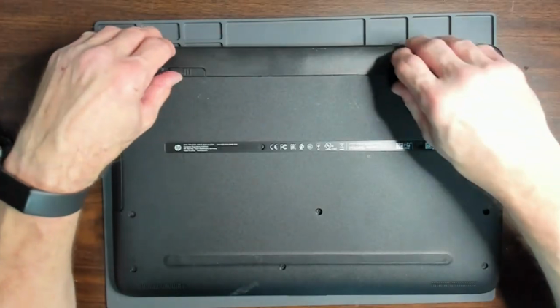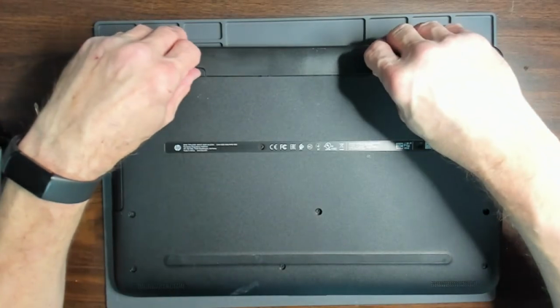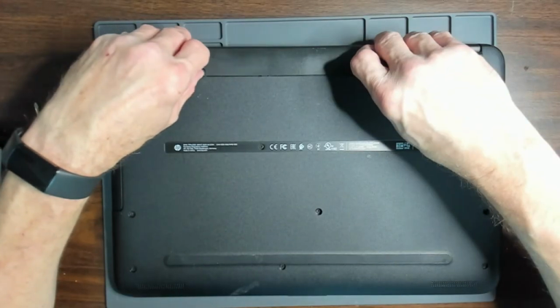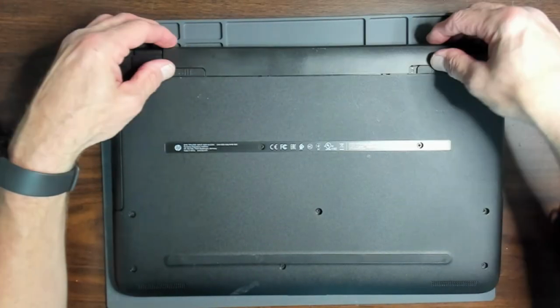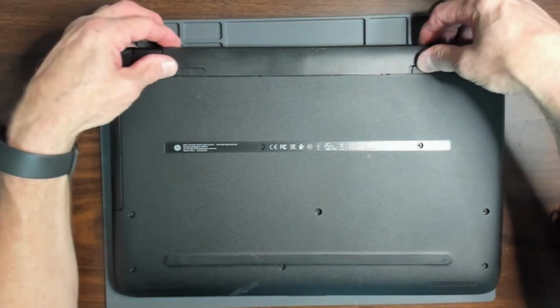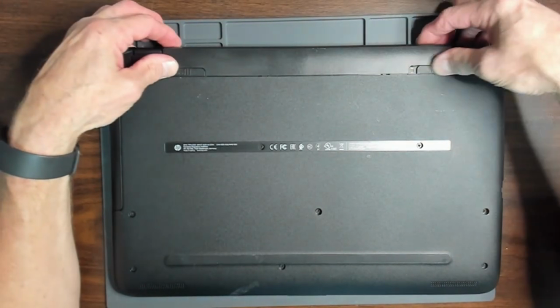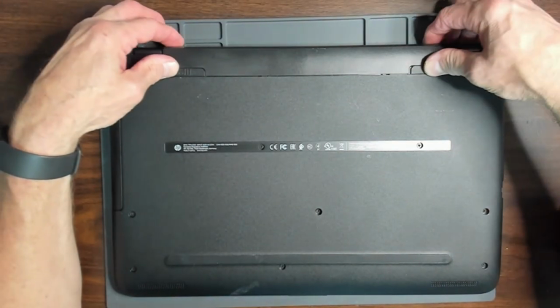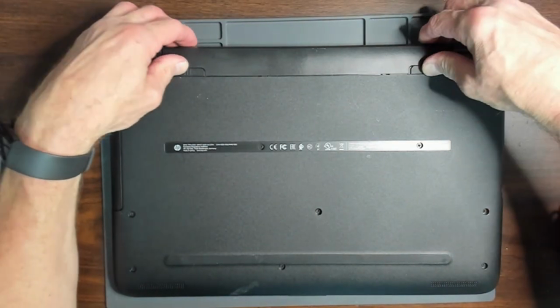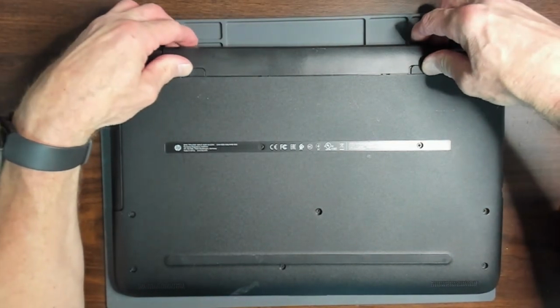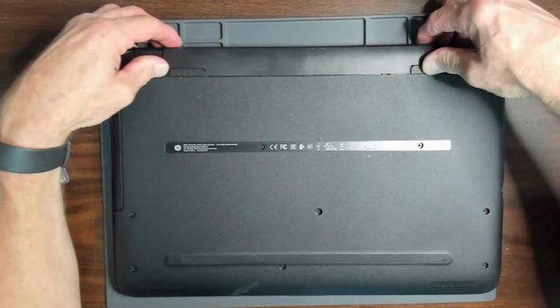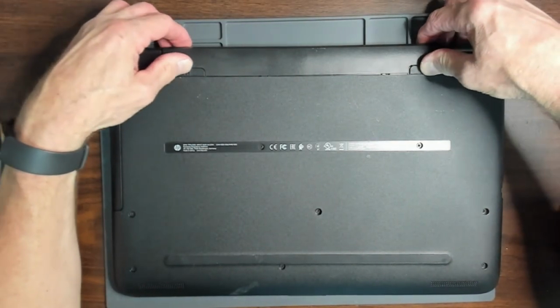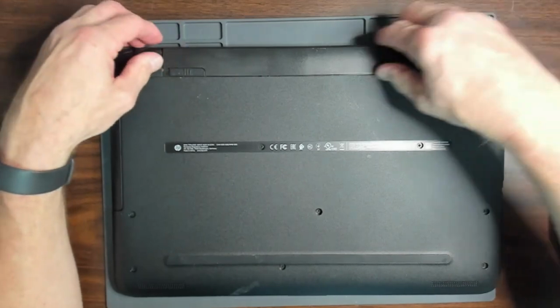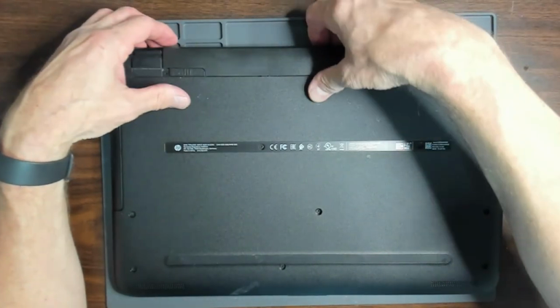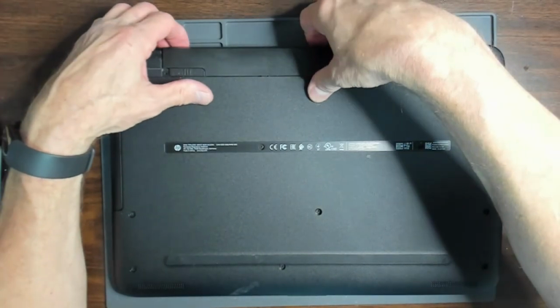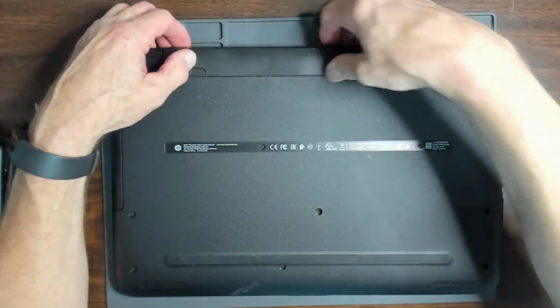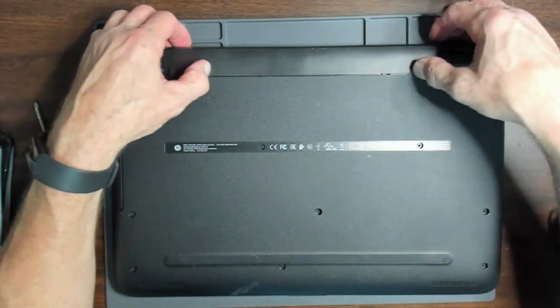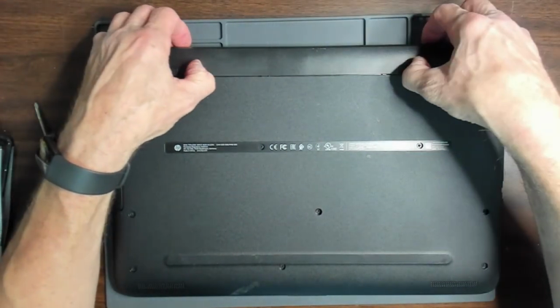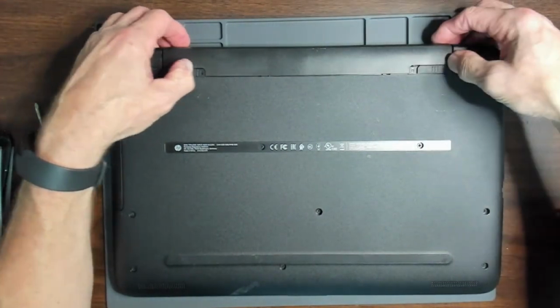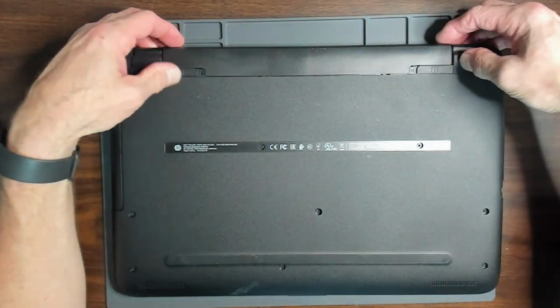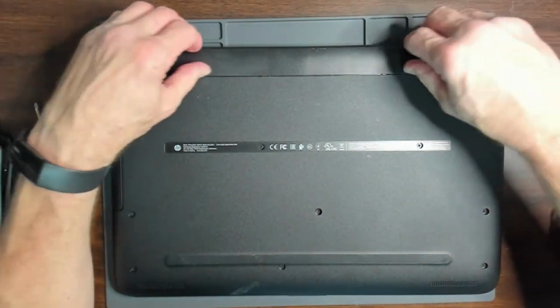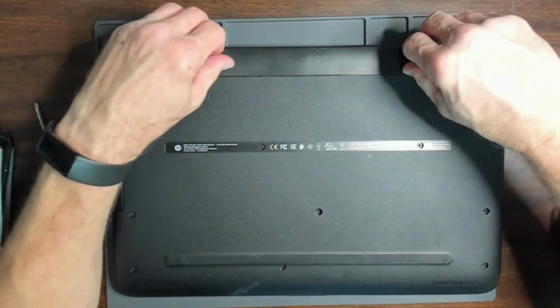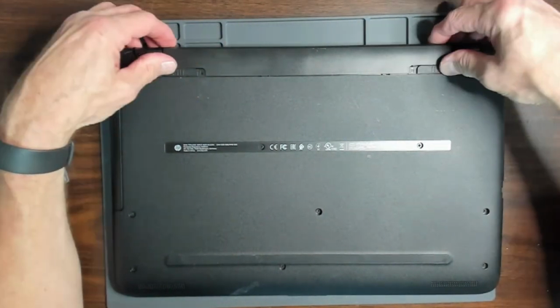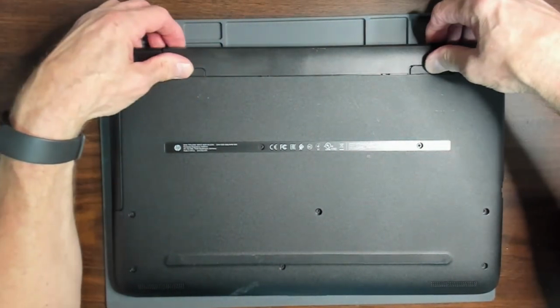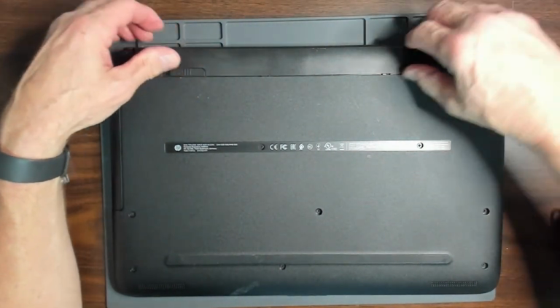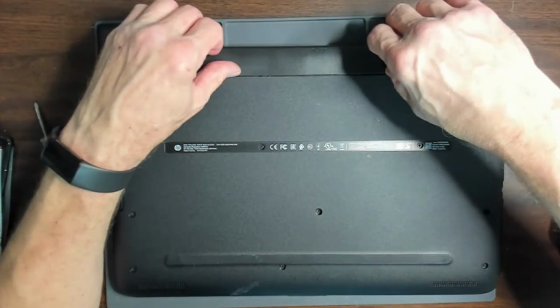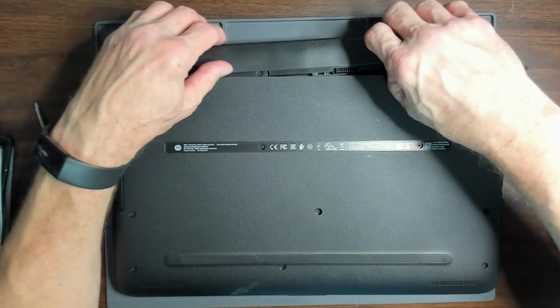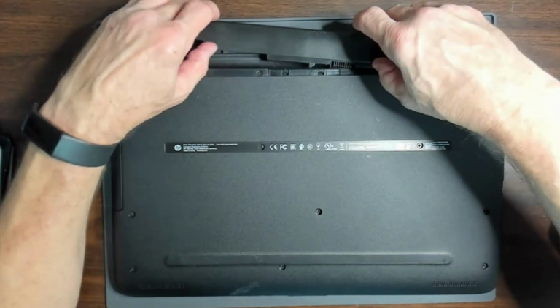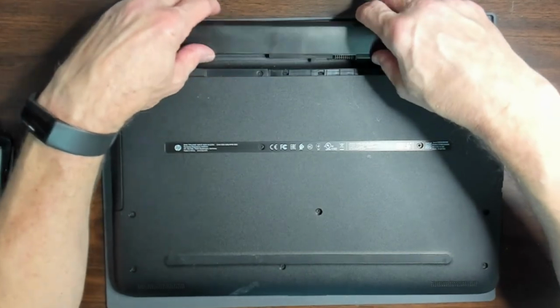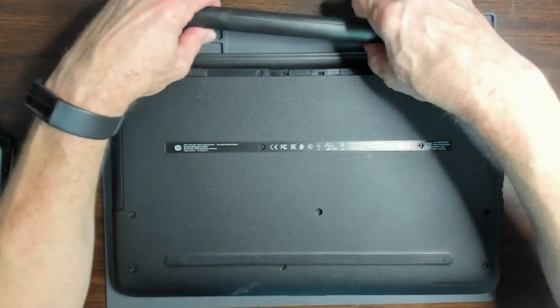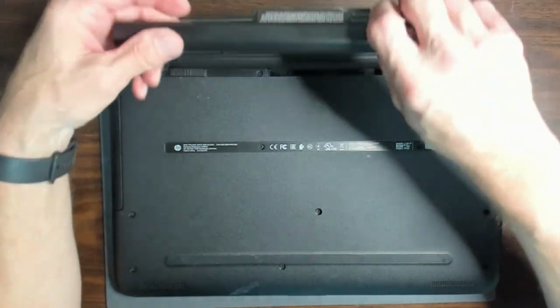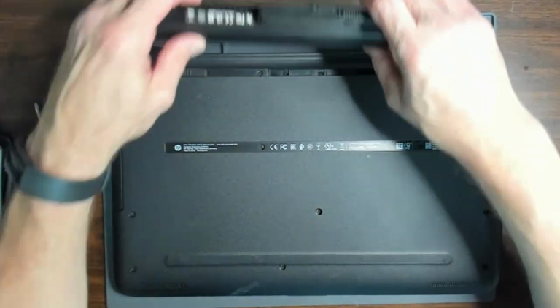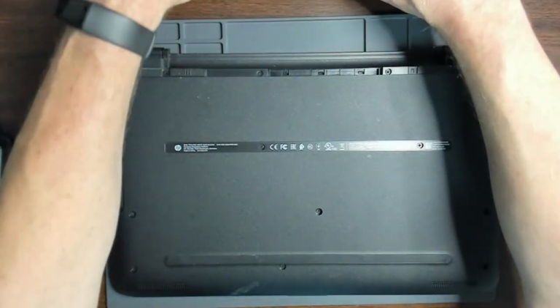Let's start first by removing the battery. This is one of the ones where you can remove the battery, so it's really nice. Nice easy battery removal.